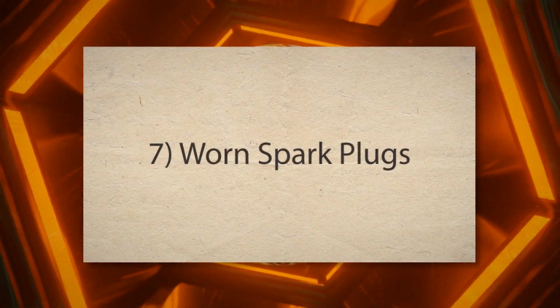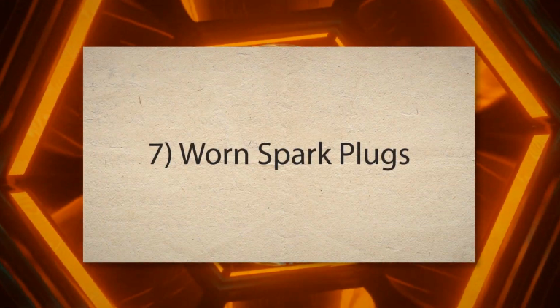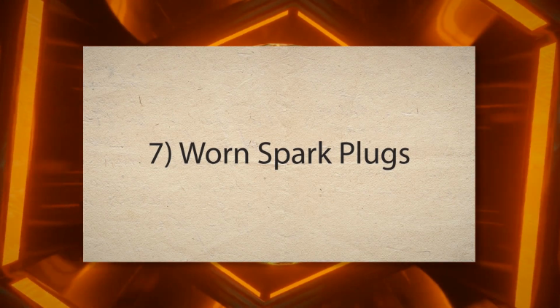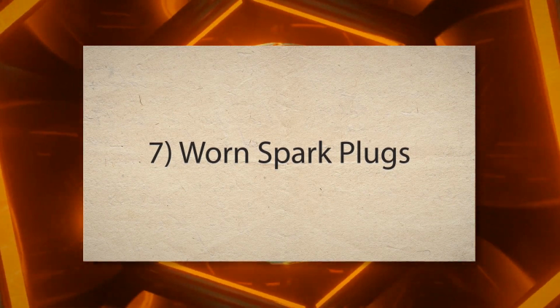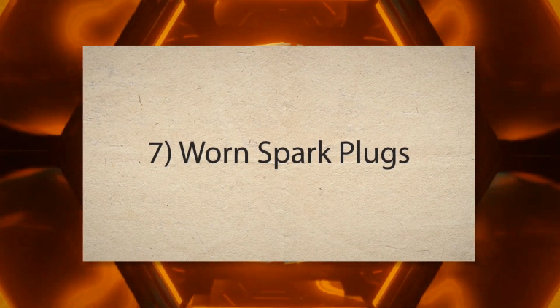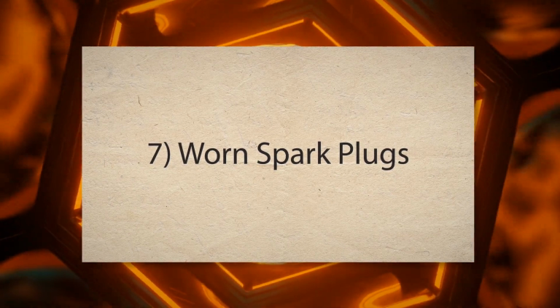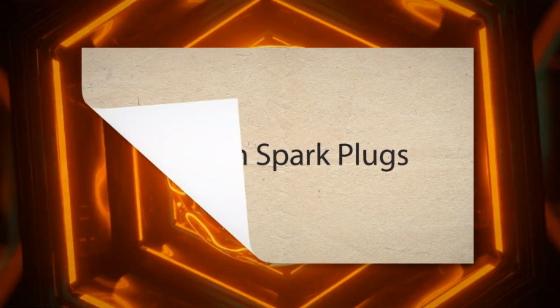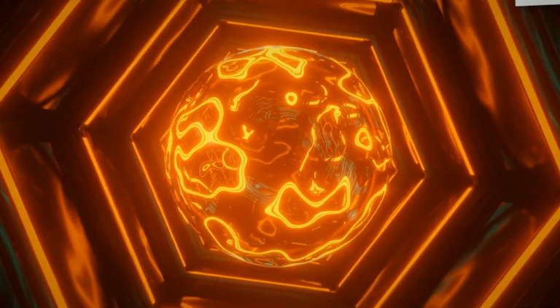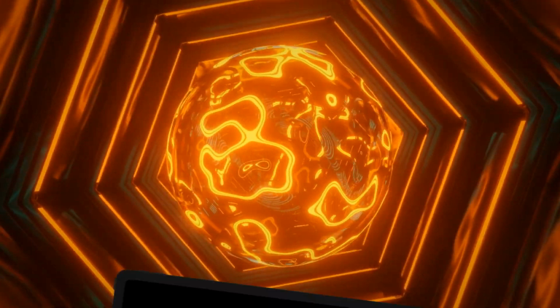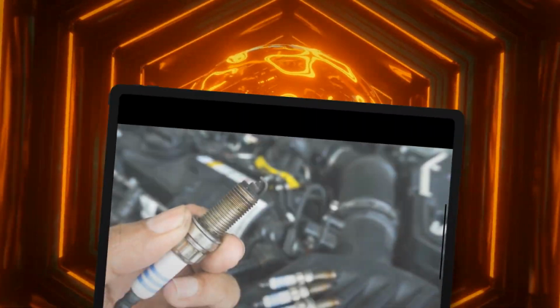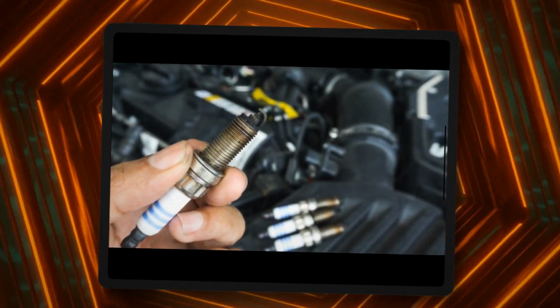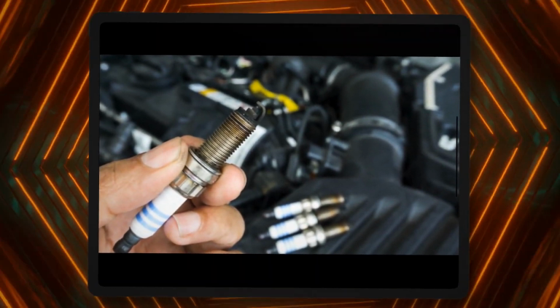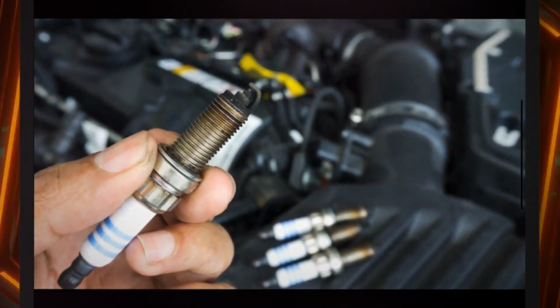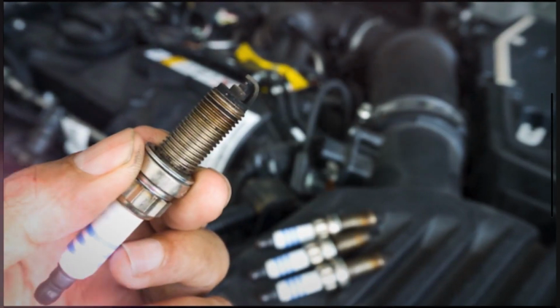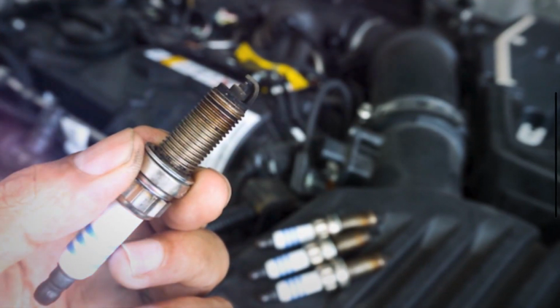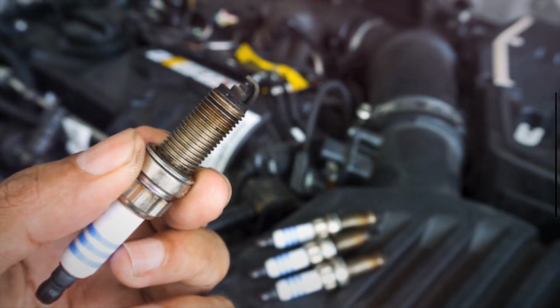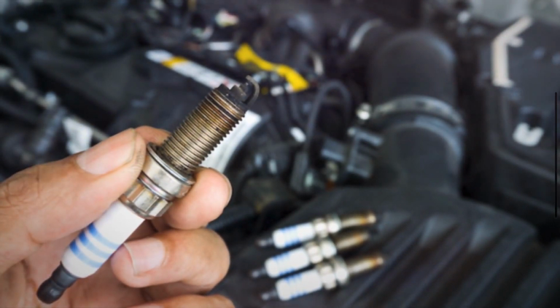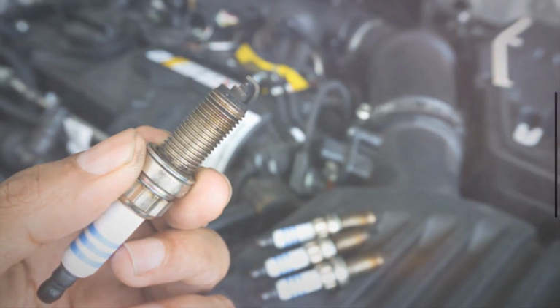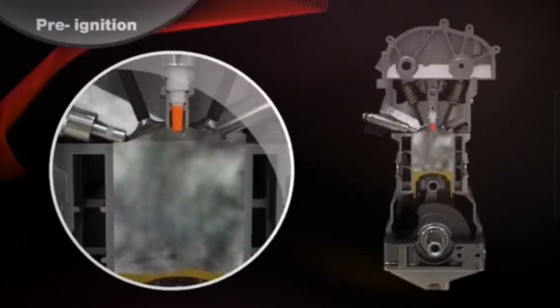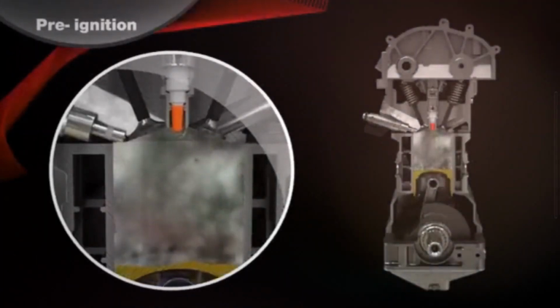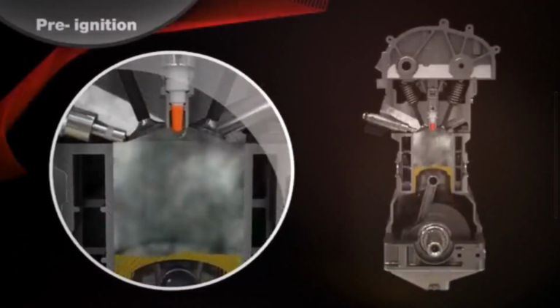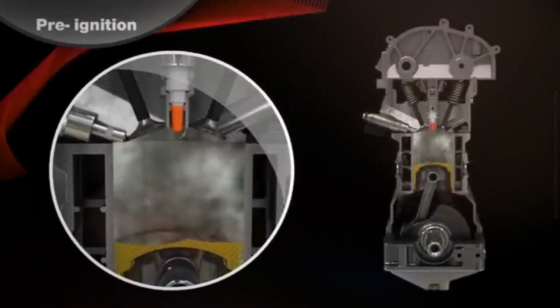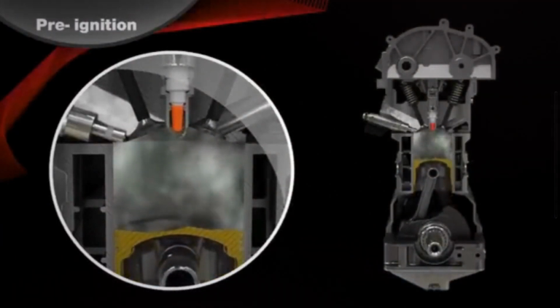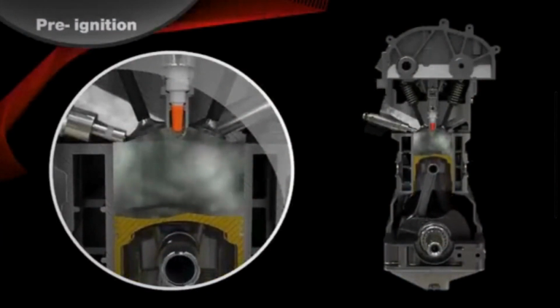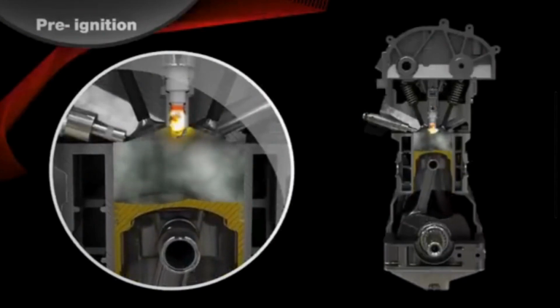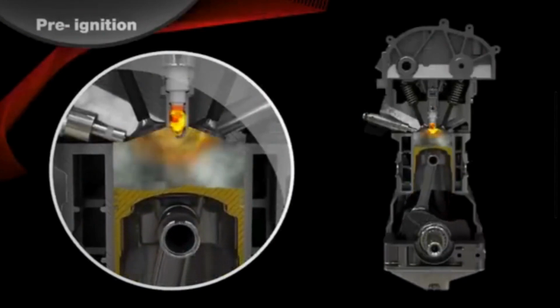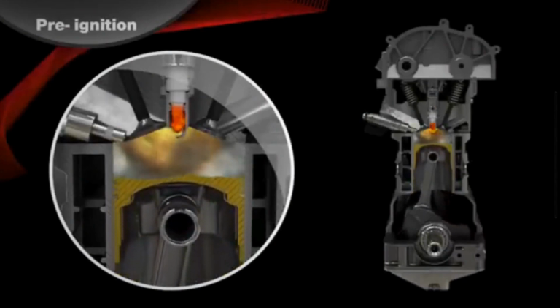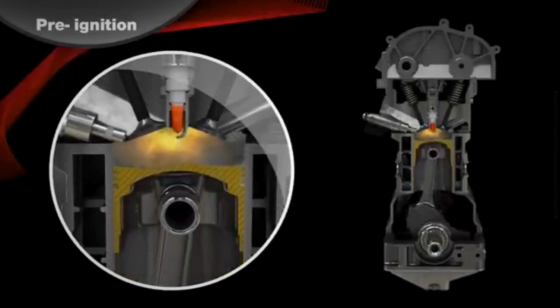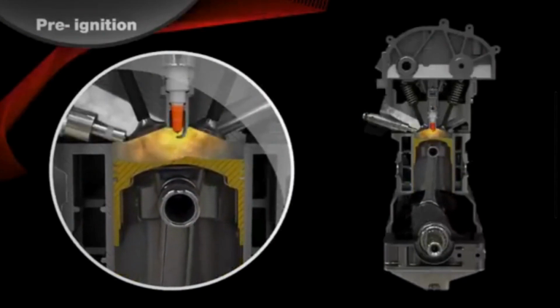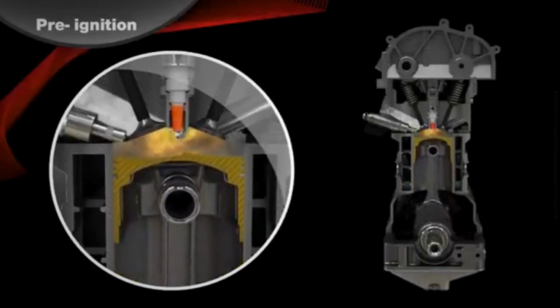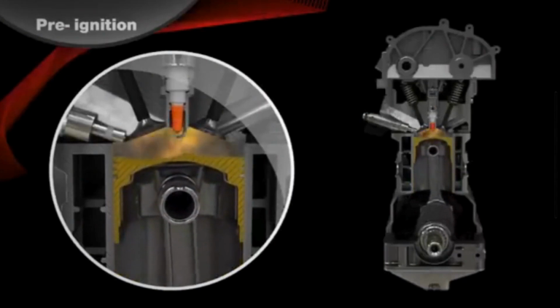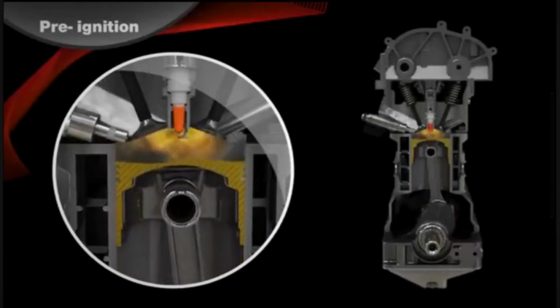7. Worn spark plugs. Spark plugs ignite the air-fuel mixture in the combustion chamber. Worn plugs can cause weak or inconsistent sparks, leading to incomplete combustion and engine hesitation.